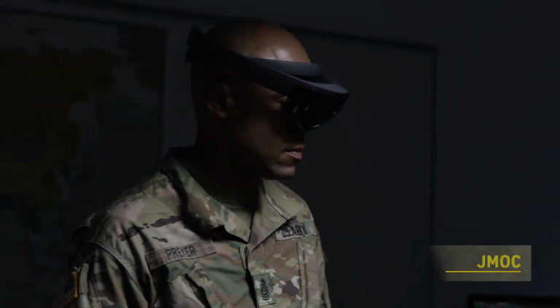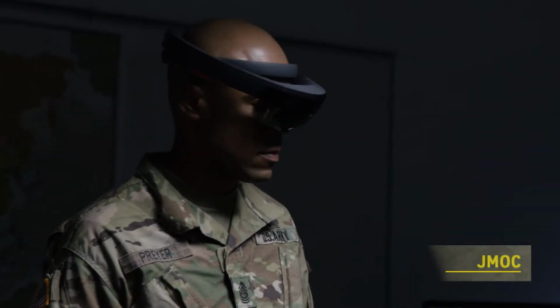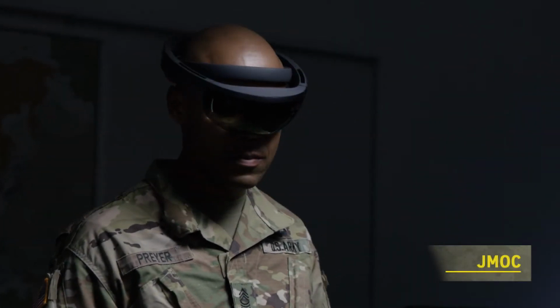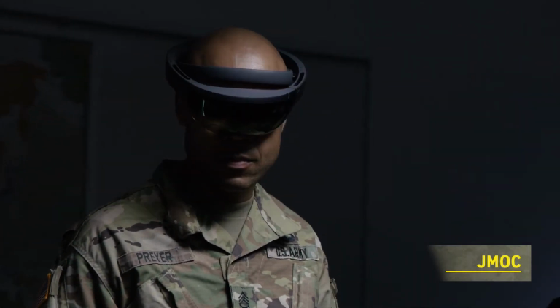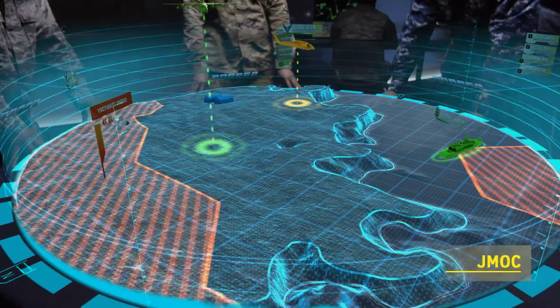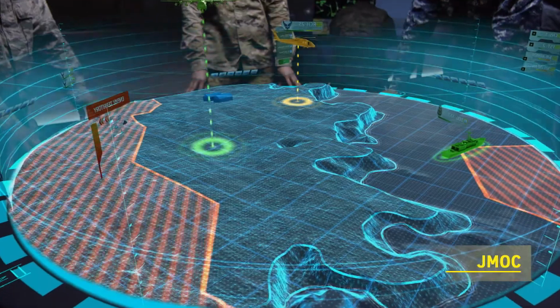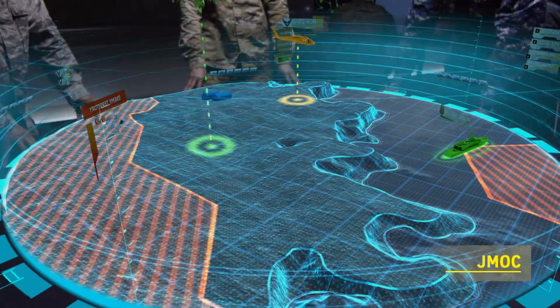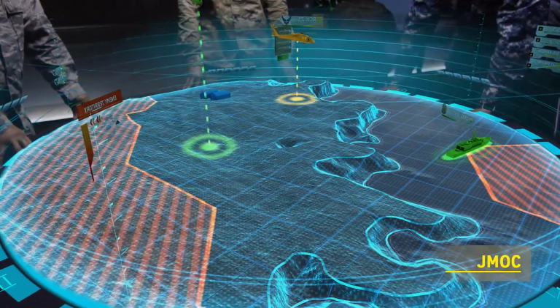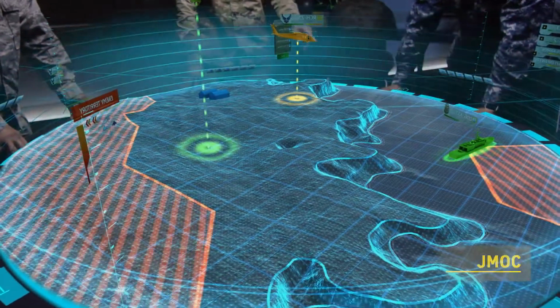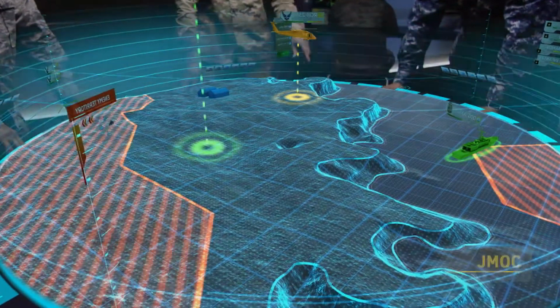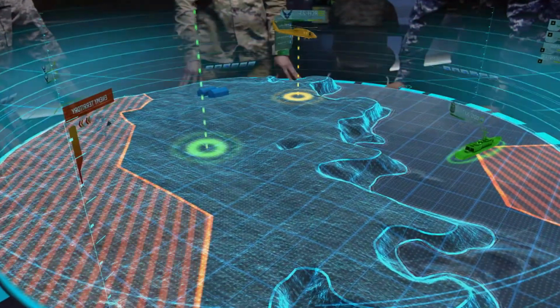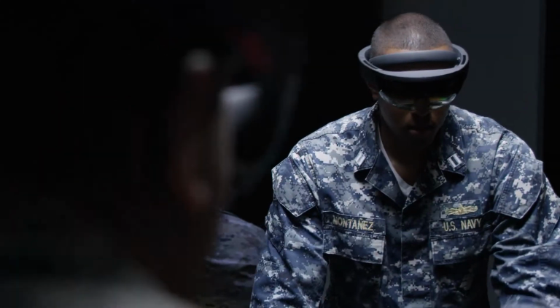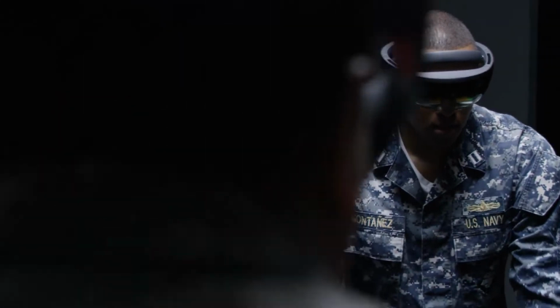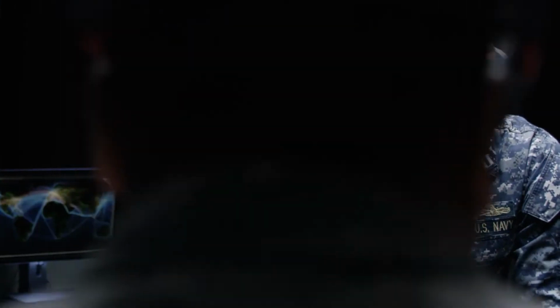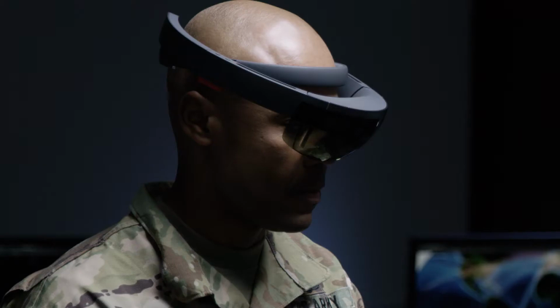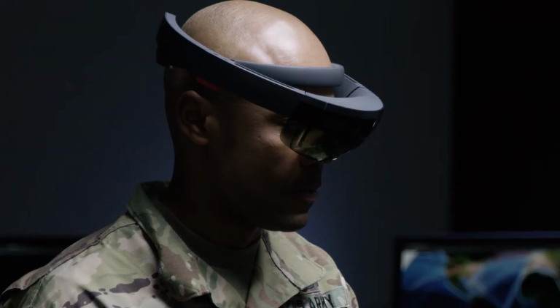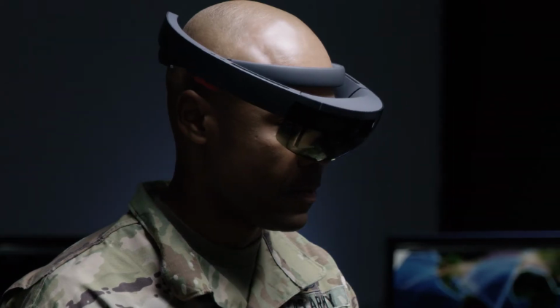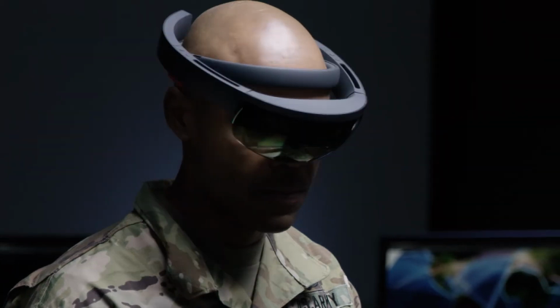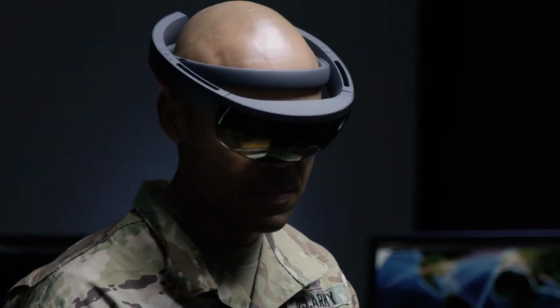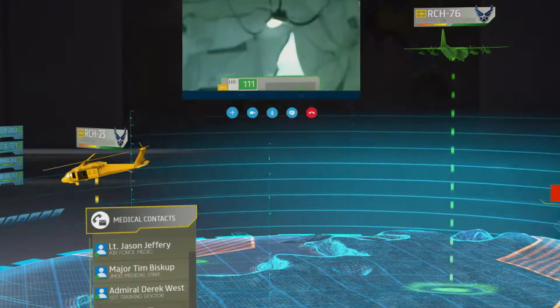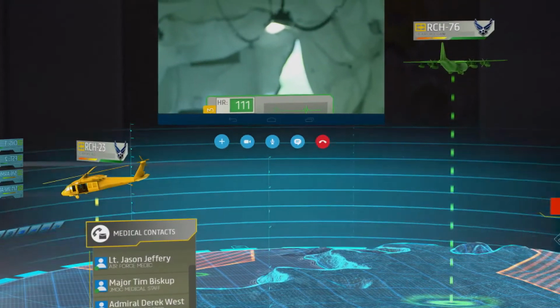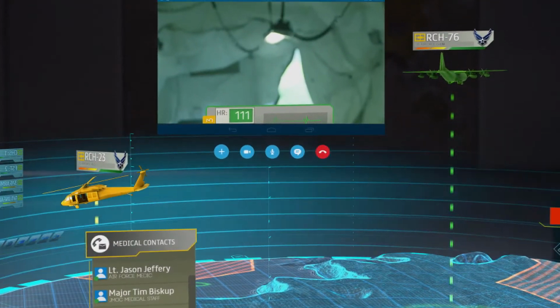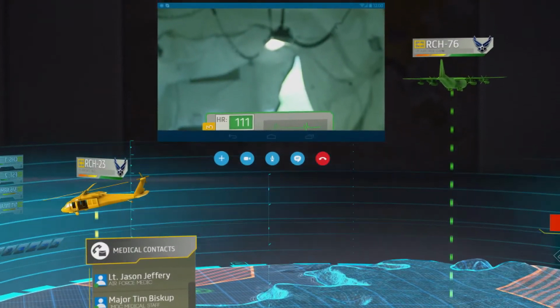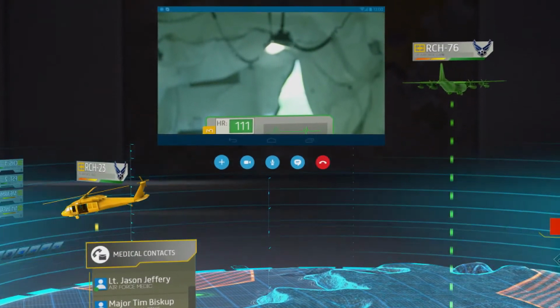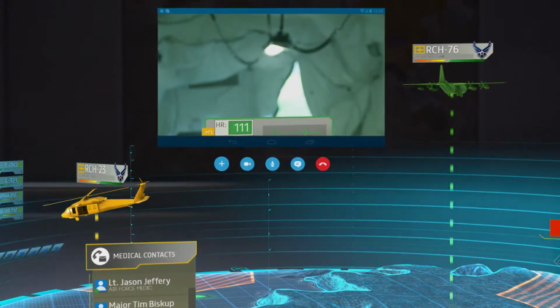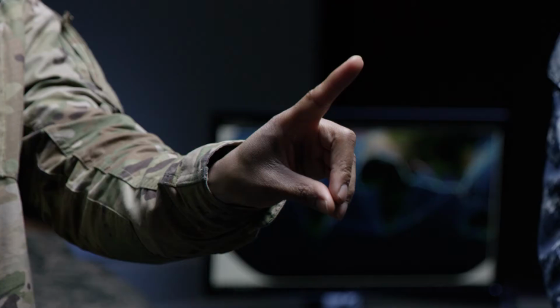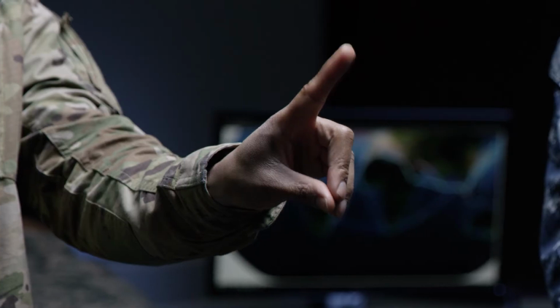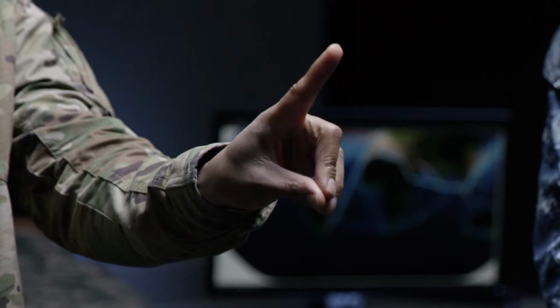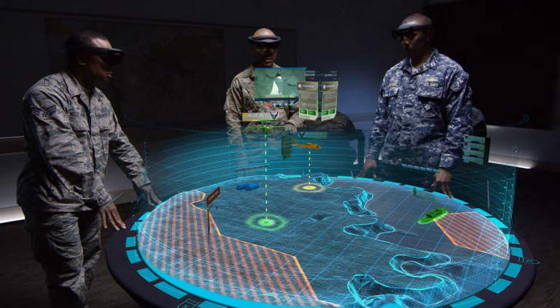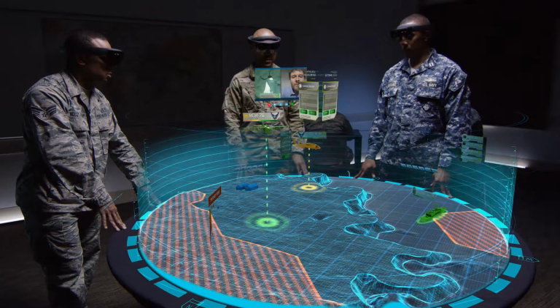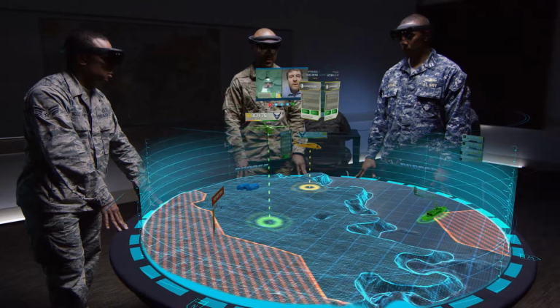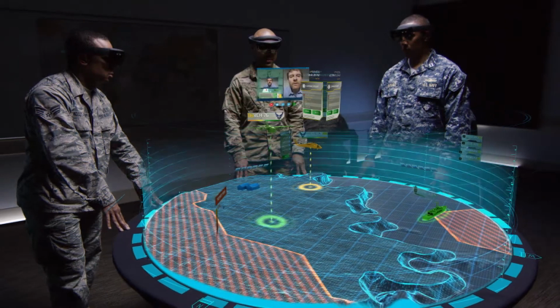The JMOC is an integrated concept where we can take various data sources and use advanced mixed reality technology to provide a more intuitive interface of what's going on in the battlefield.